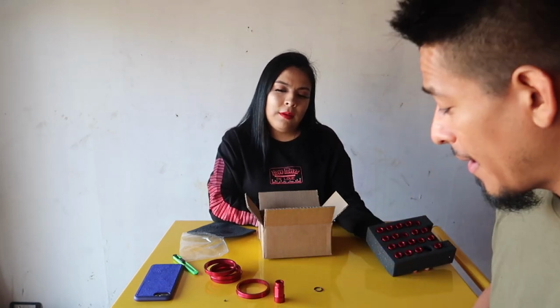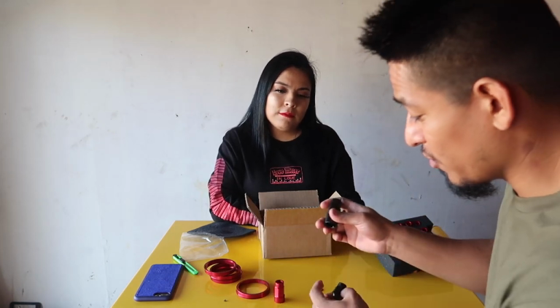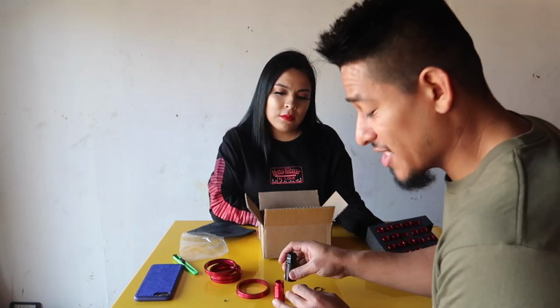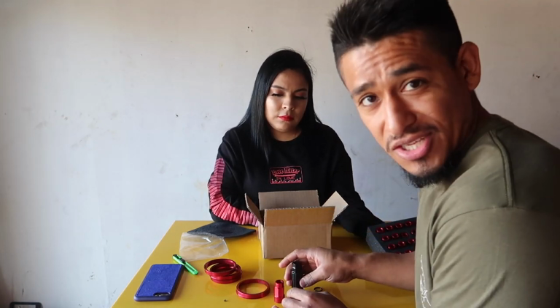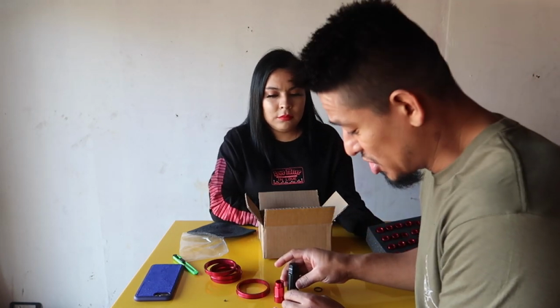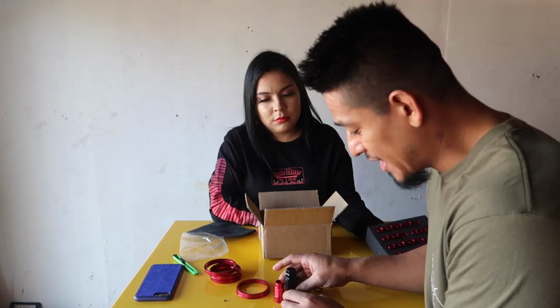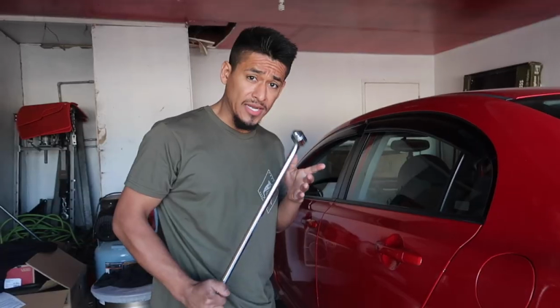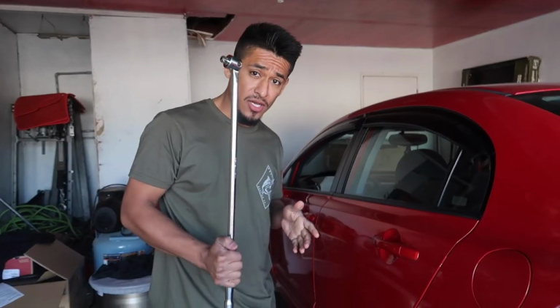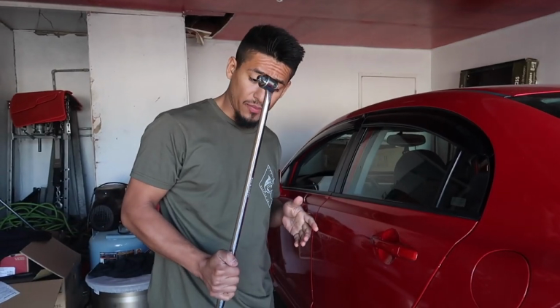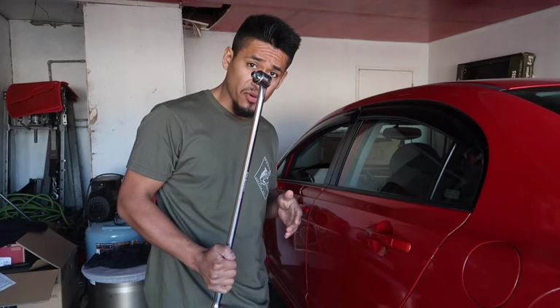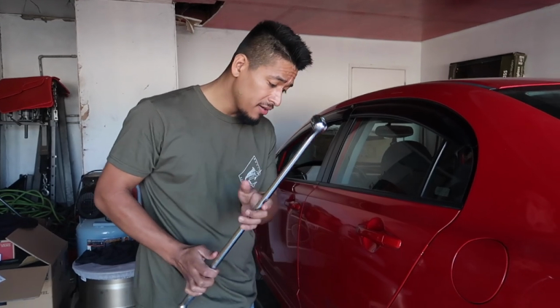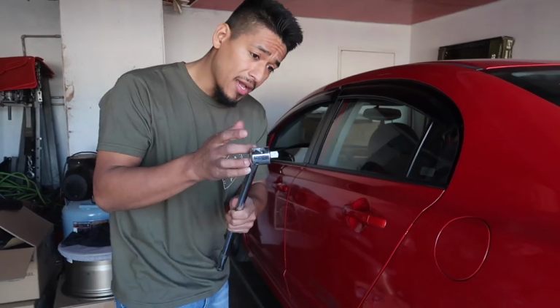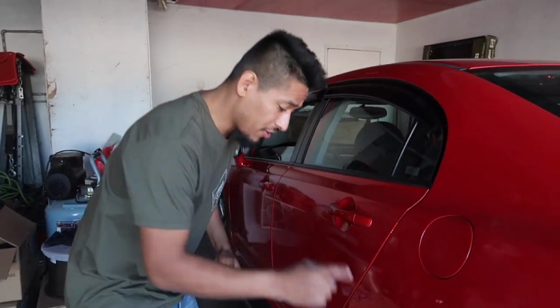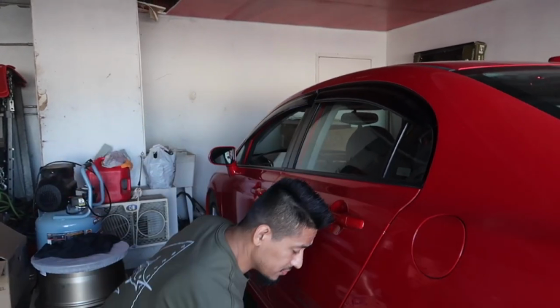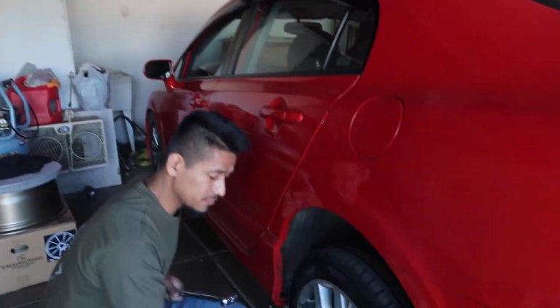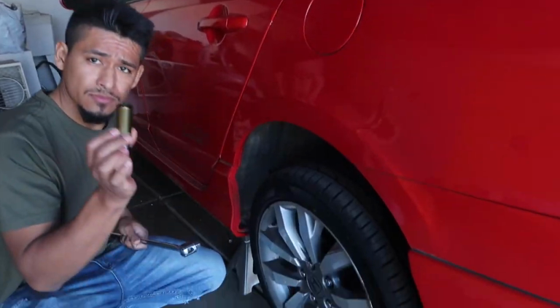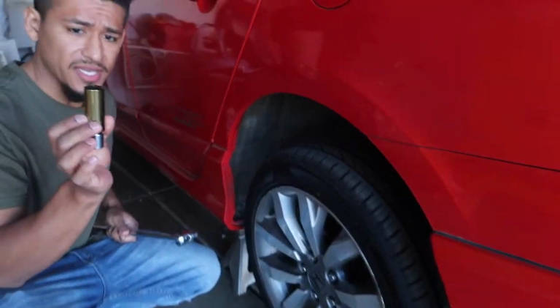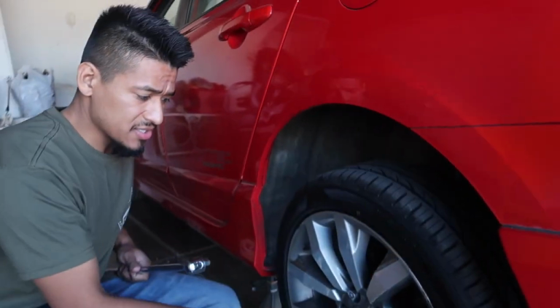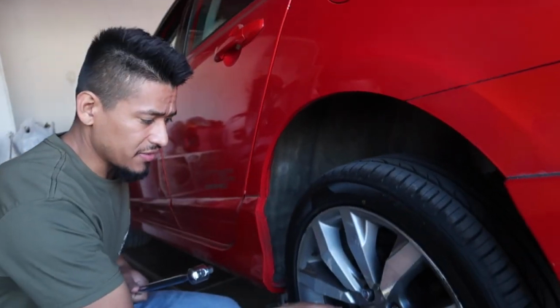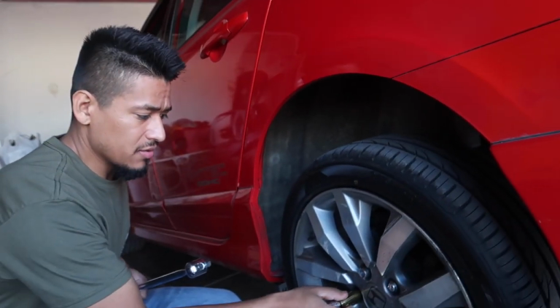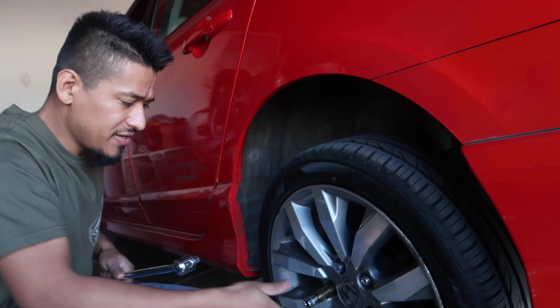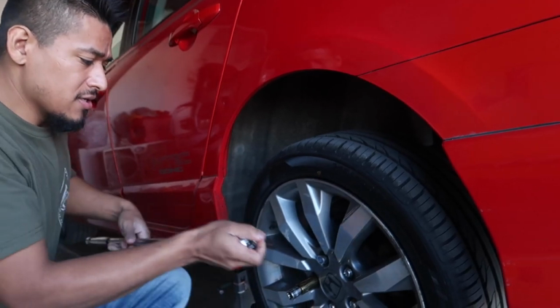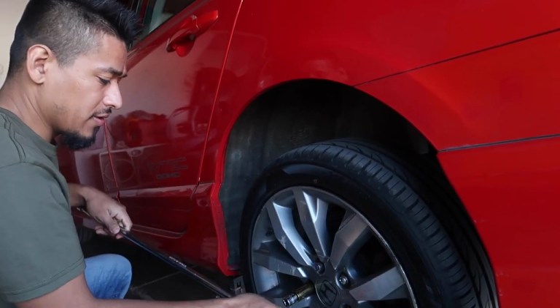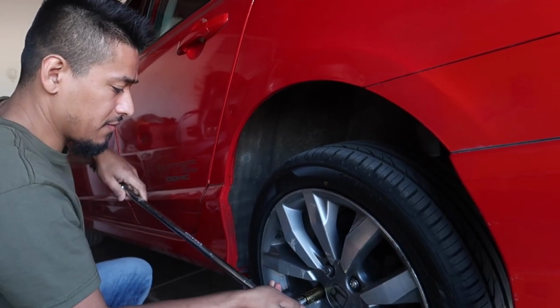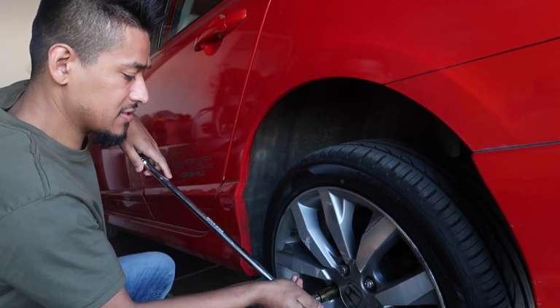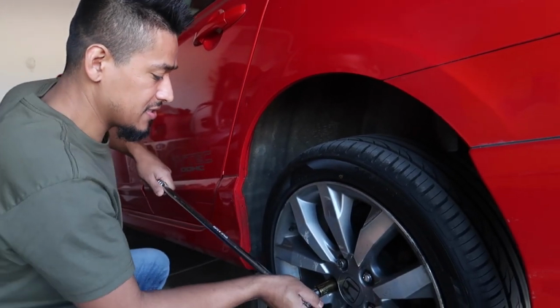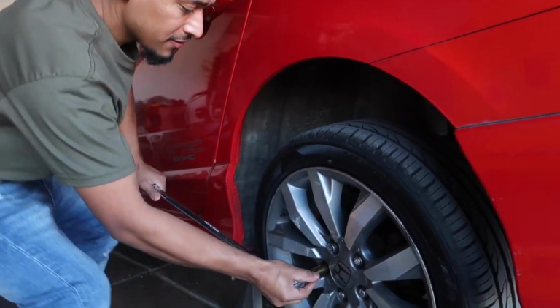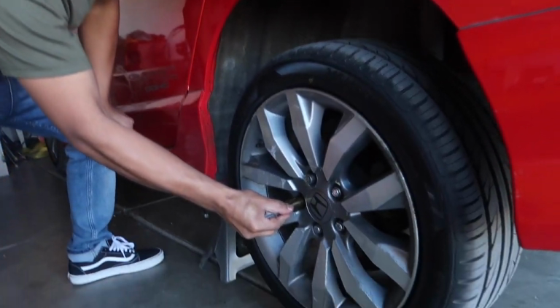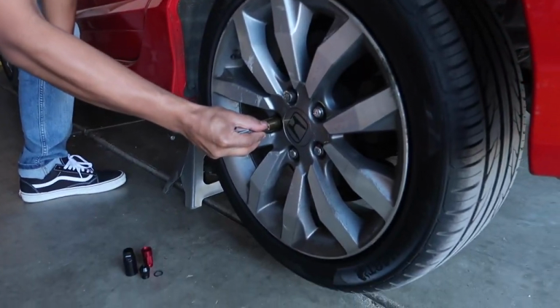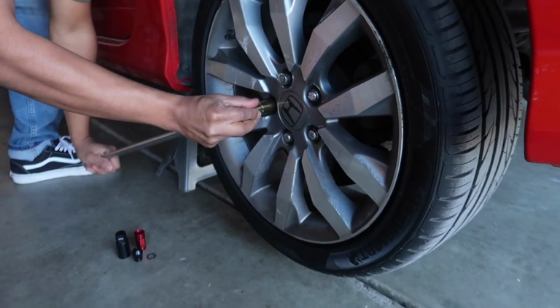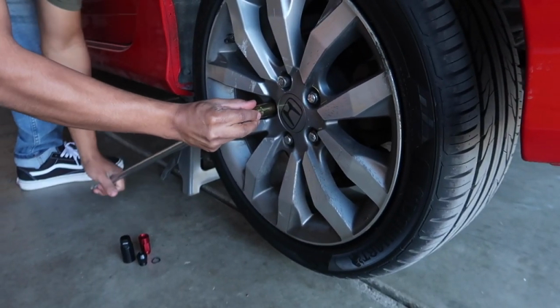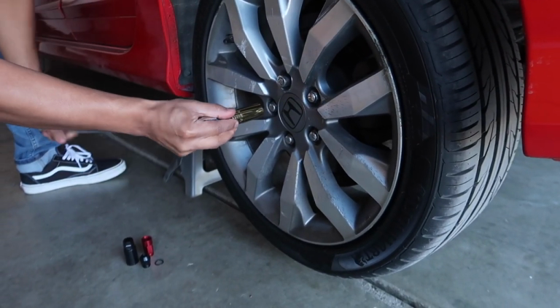I'll be showing you guys how to install this. We've got our breaker bar here and our socket here to take off the previous lug nut. I'm going to set this in here and loosen that up real quick.